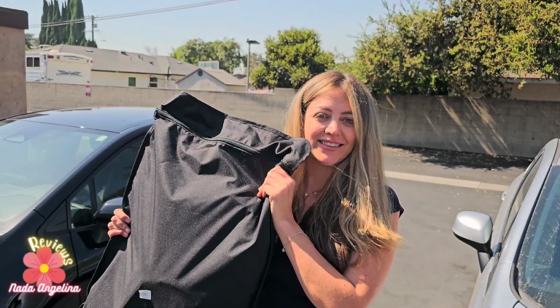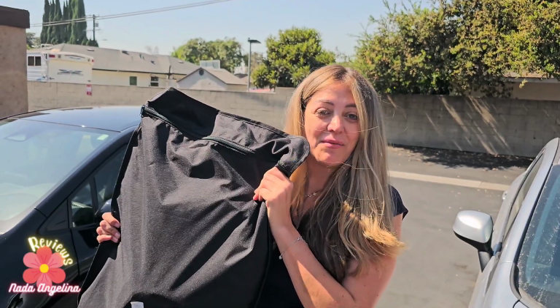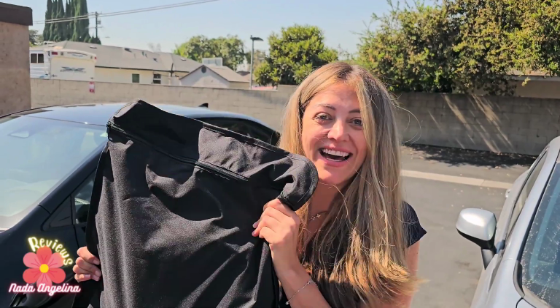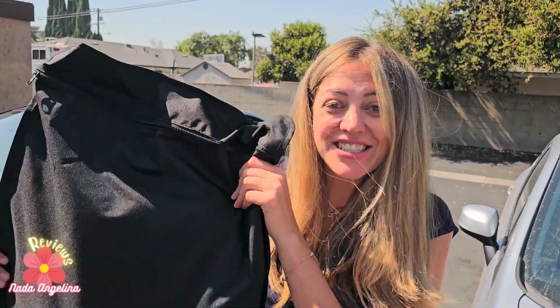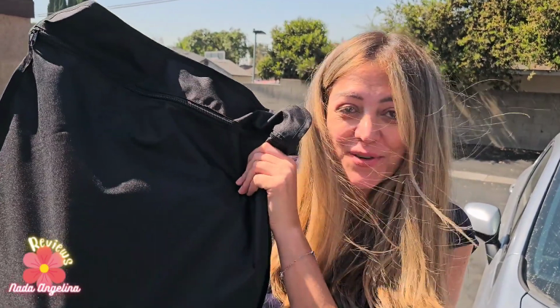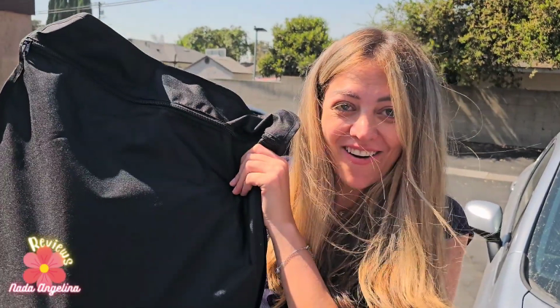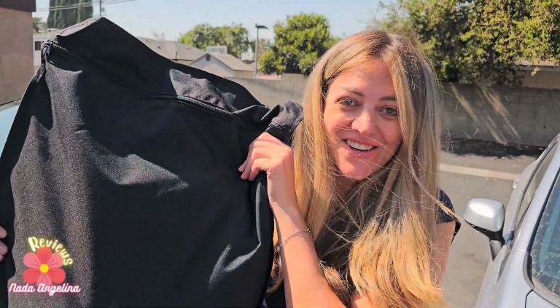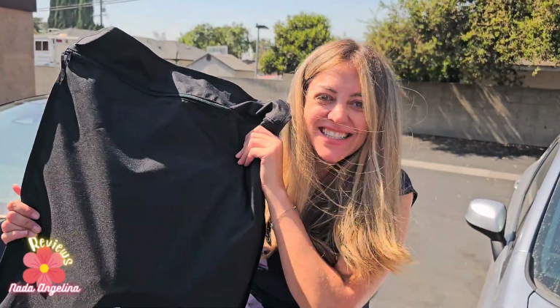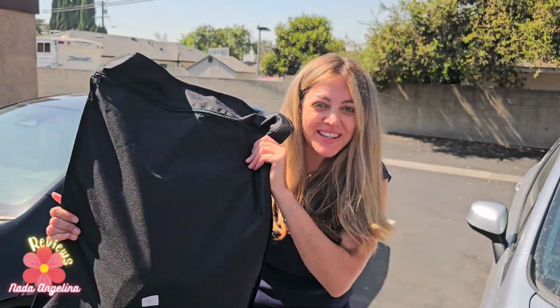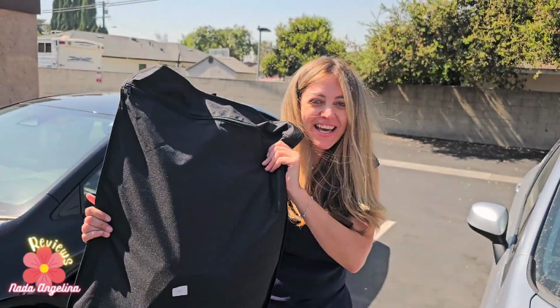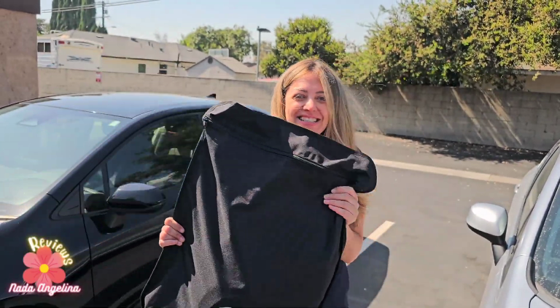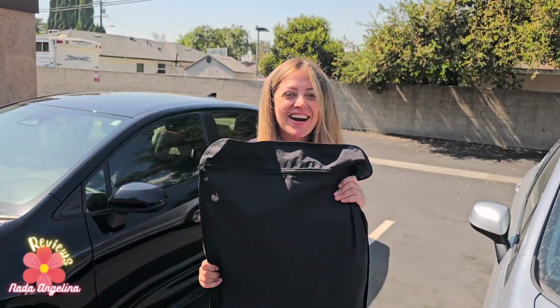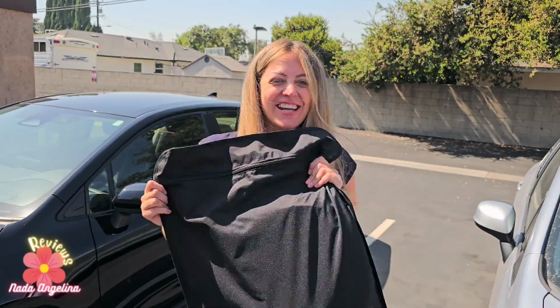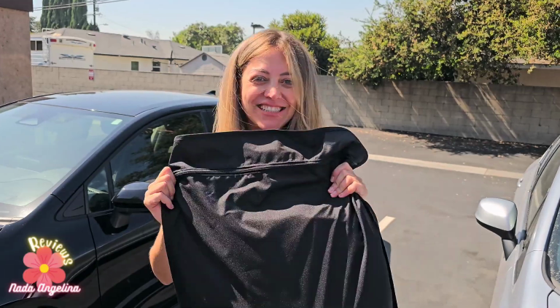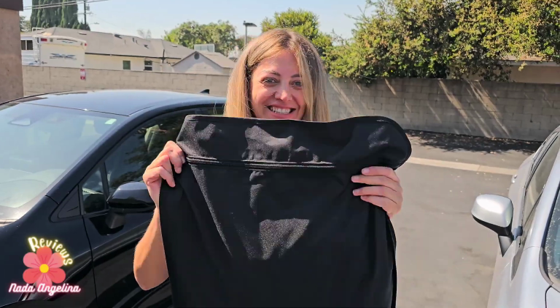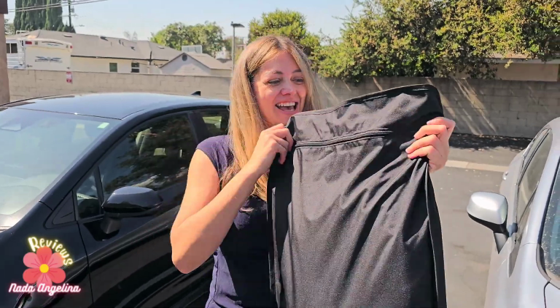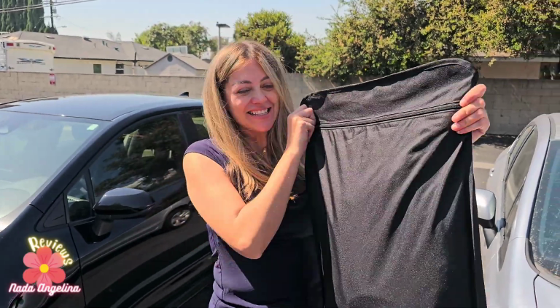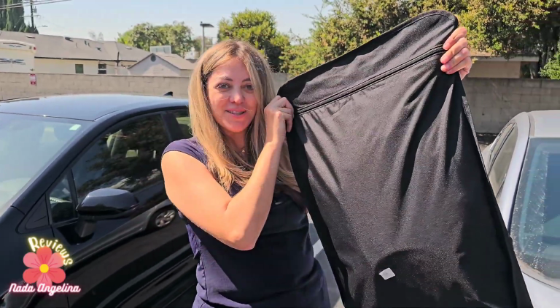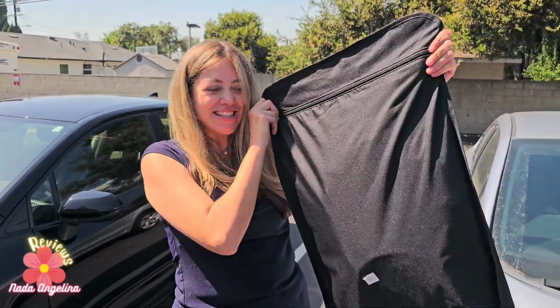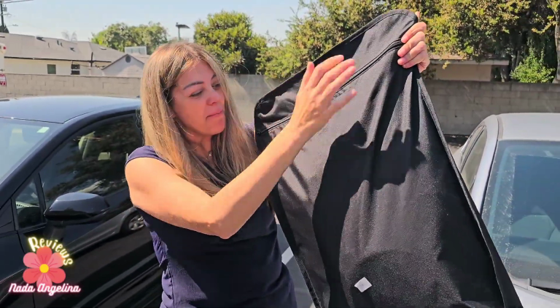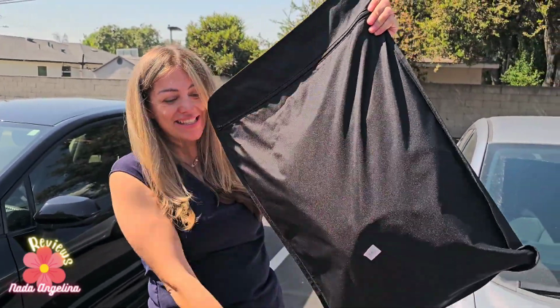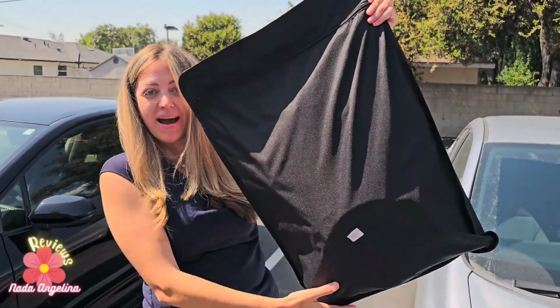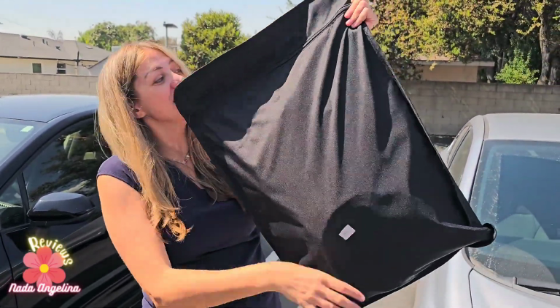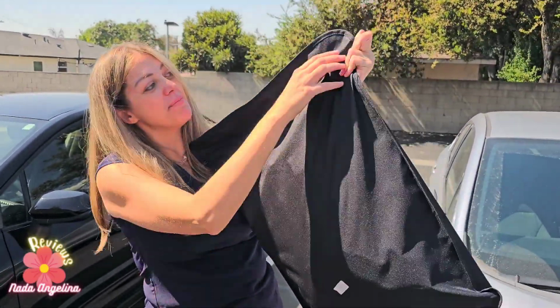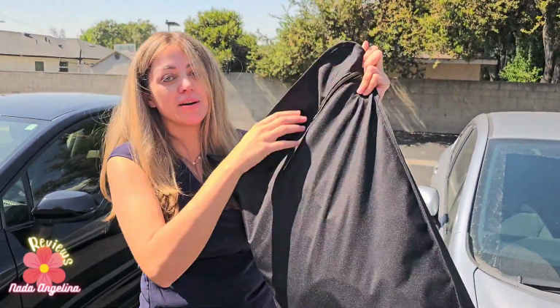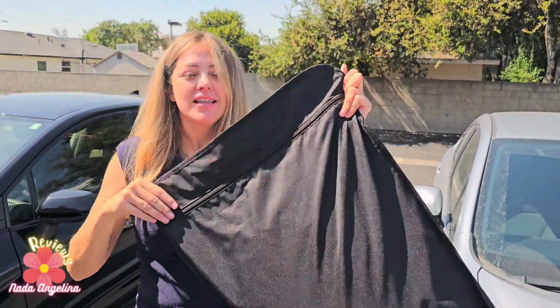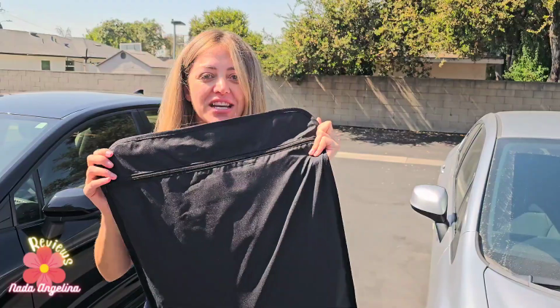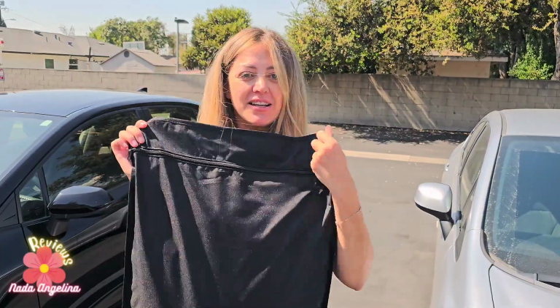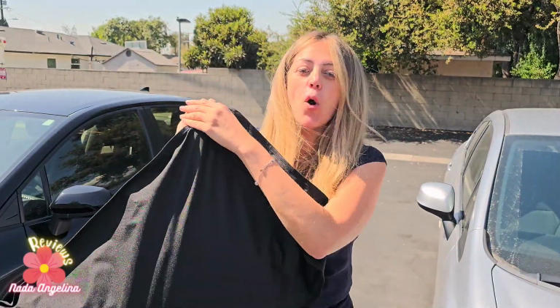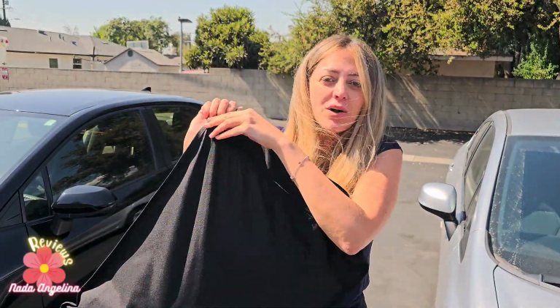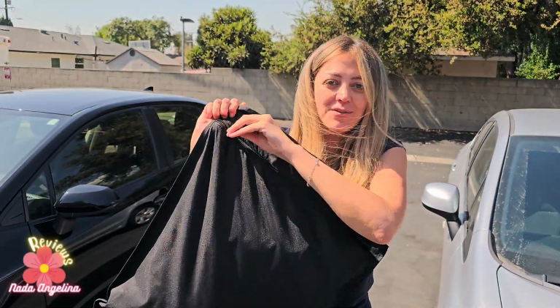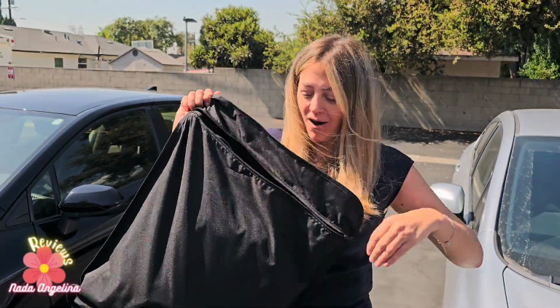I've got my dad shades for his car, so let's put them together and see his reaction. Look at this amazing bag — this big bag, because the shades are gonna be all around the car.